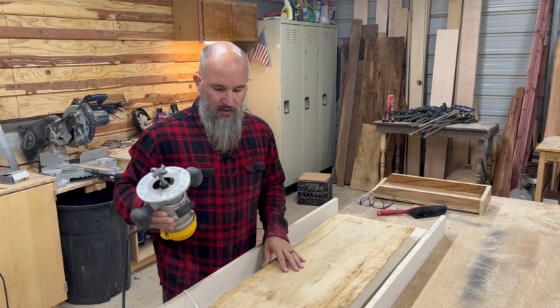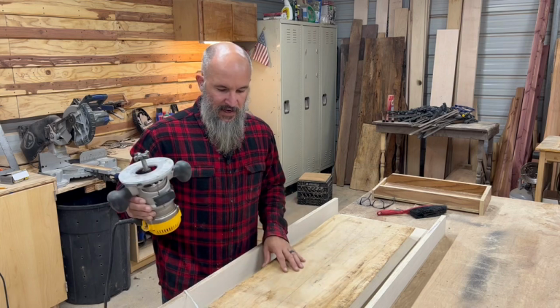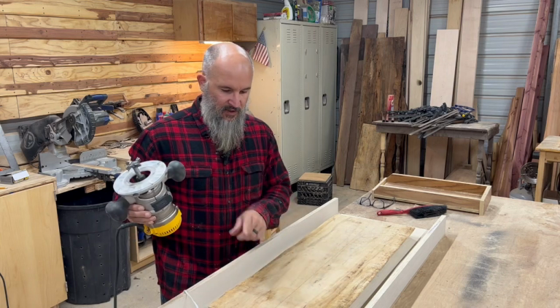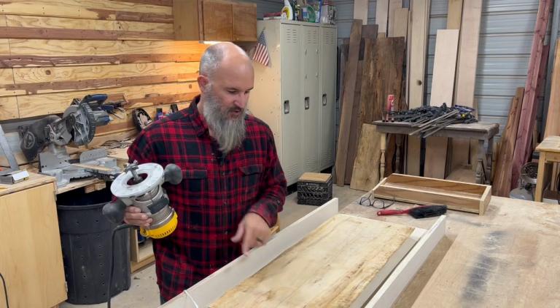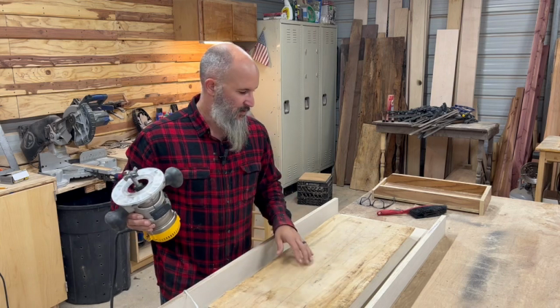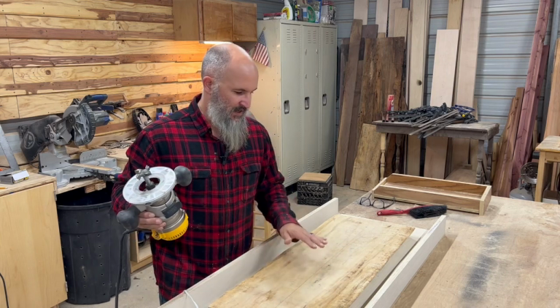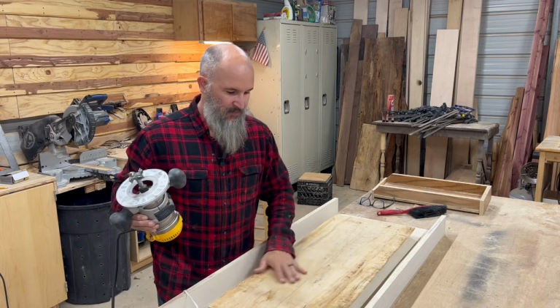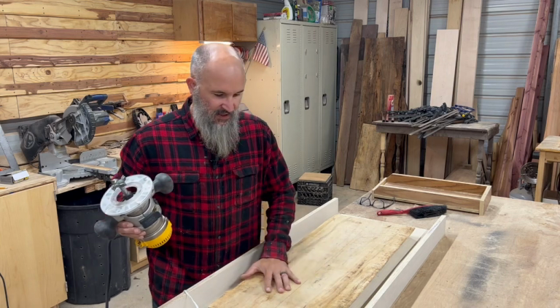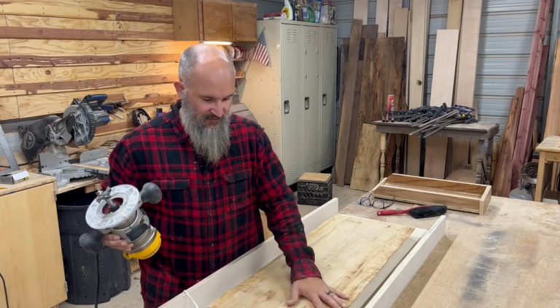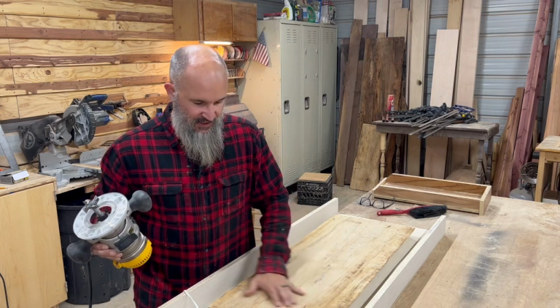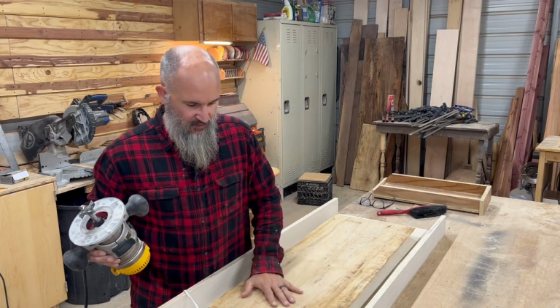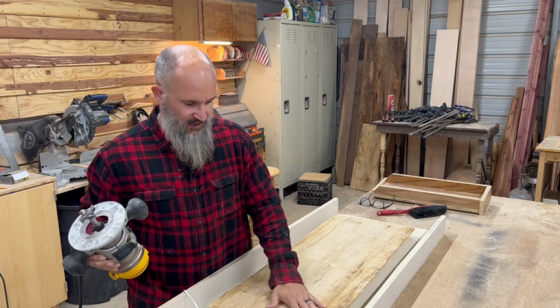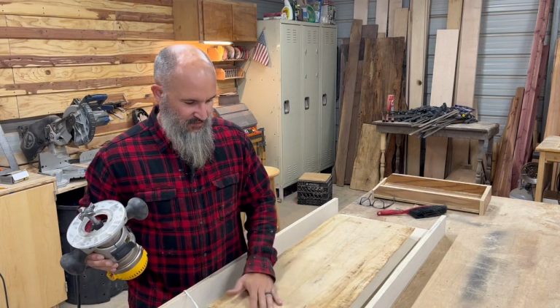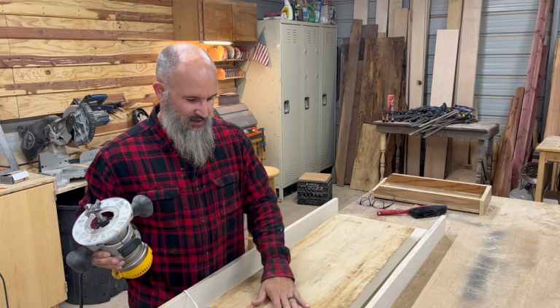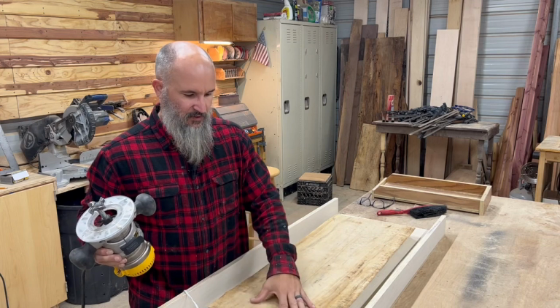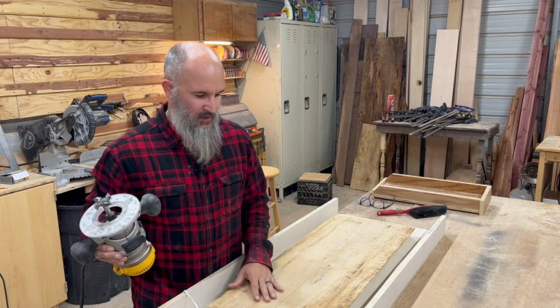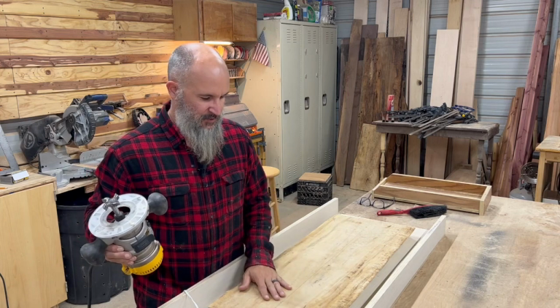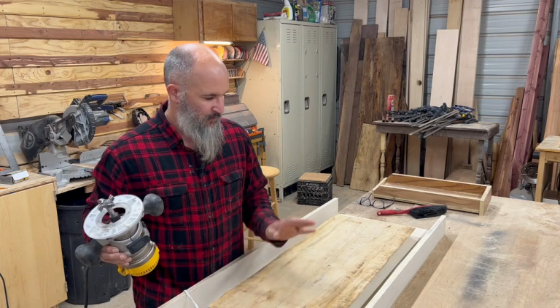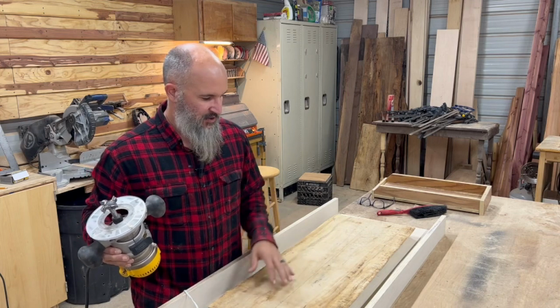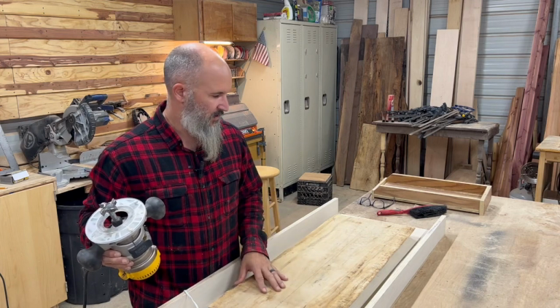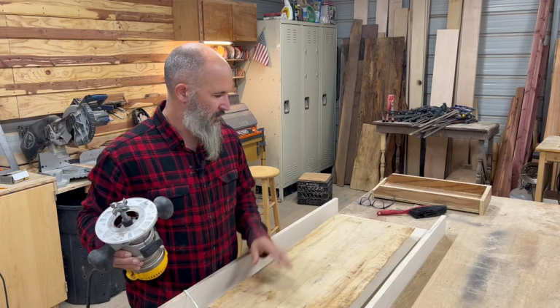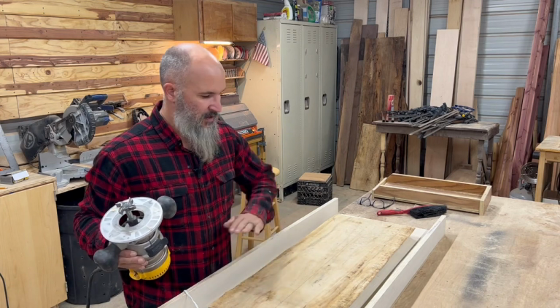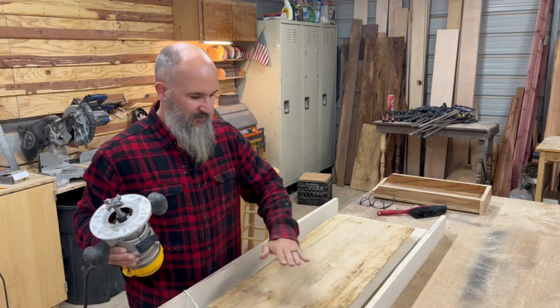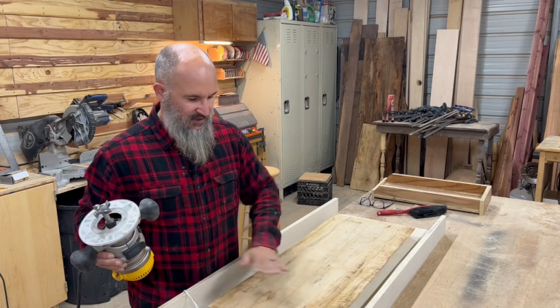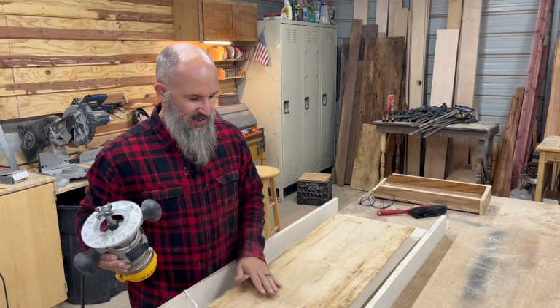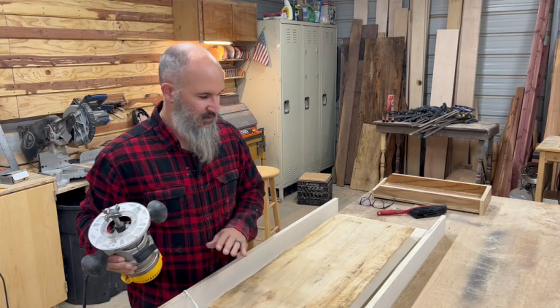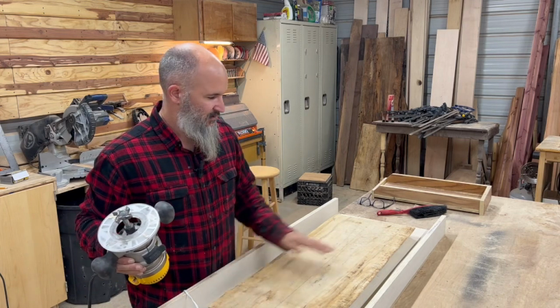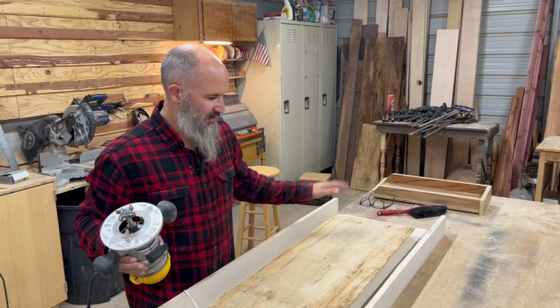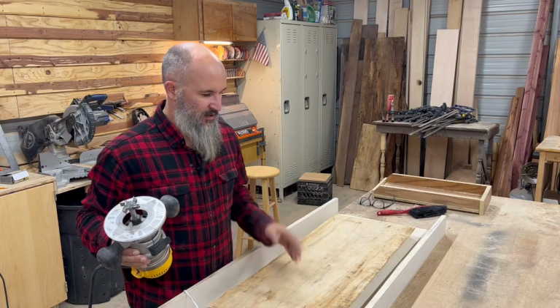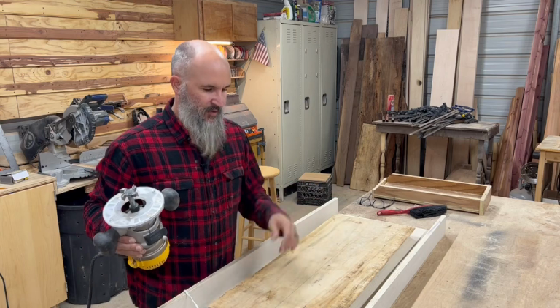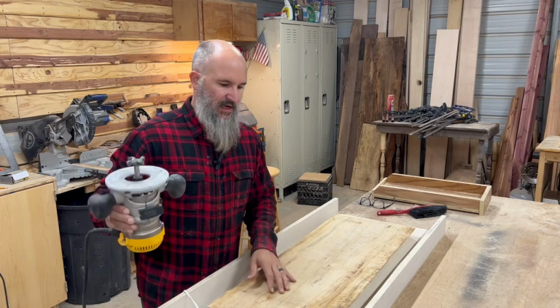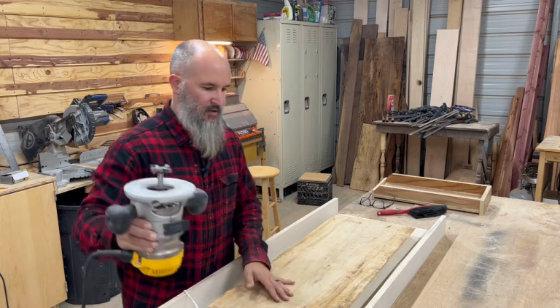Now I'm going to super glue it back down. It is very flat now on the other side, which means I don't have to use any wedges. I'll secure it so it doesn't move, flatten this side, sand it, and then we can put the handles on it.